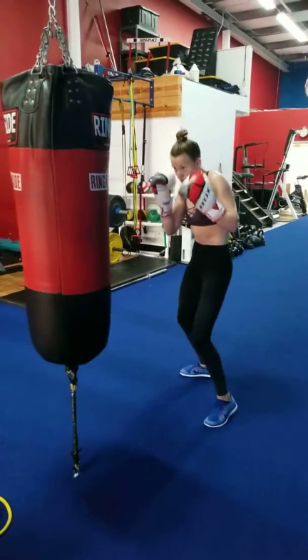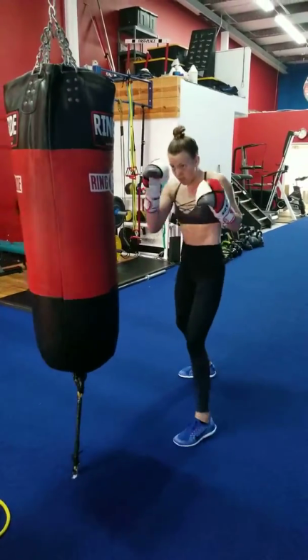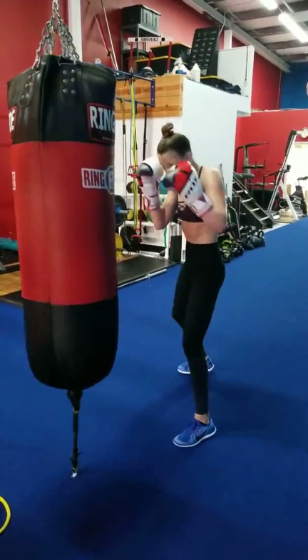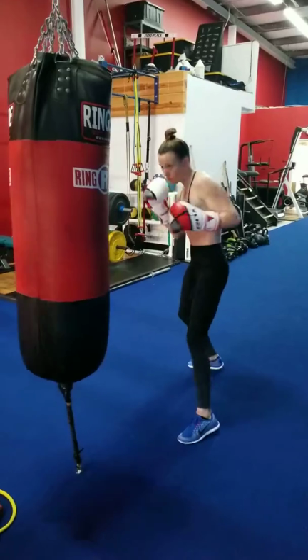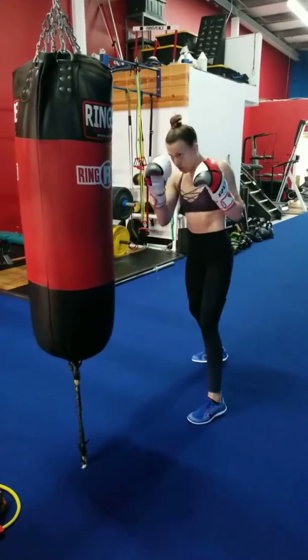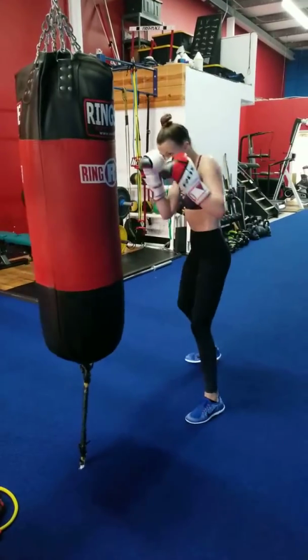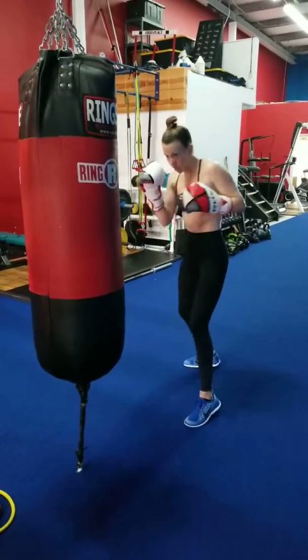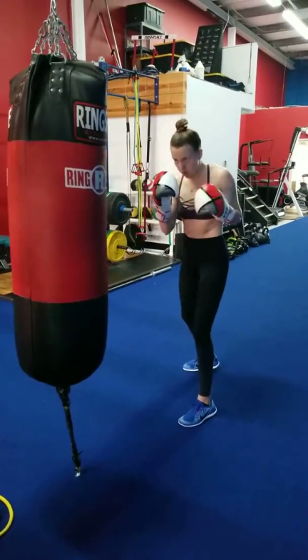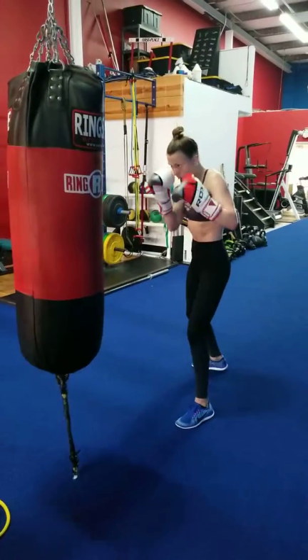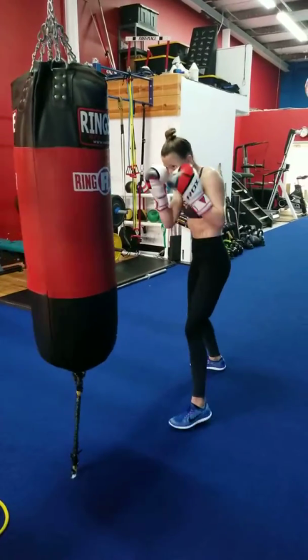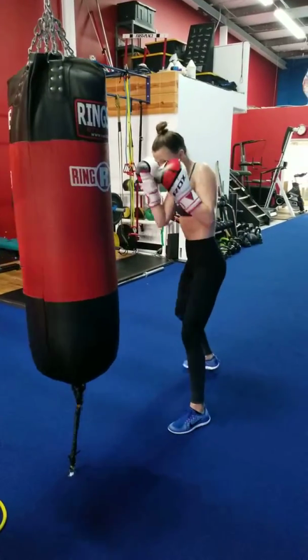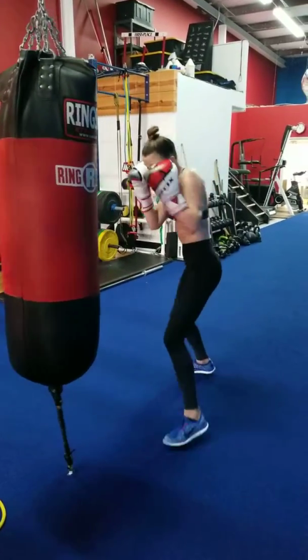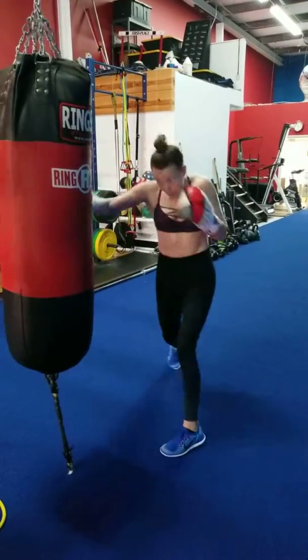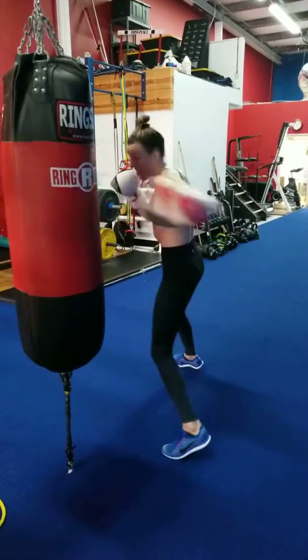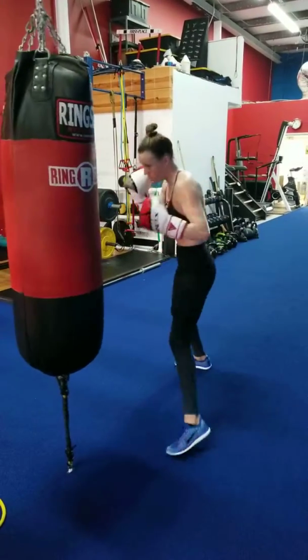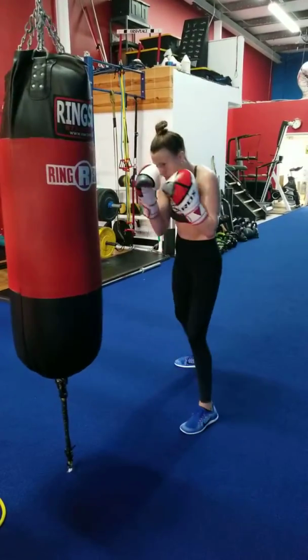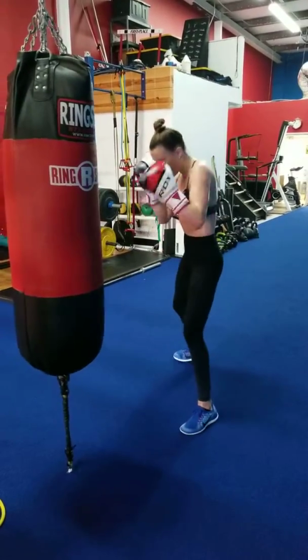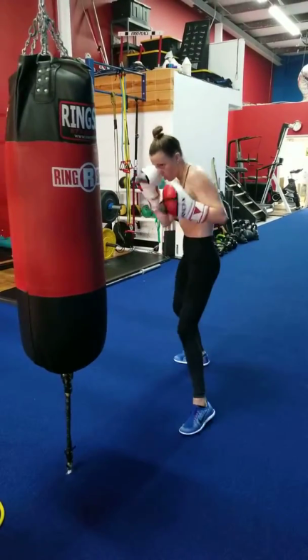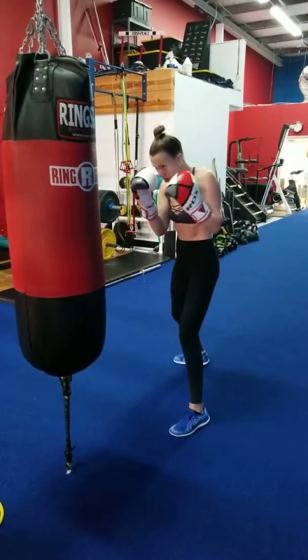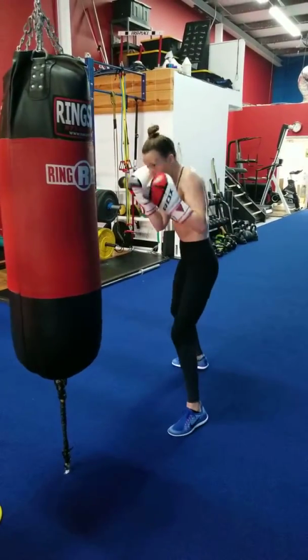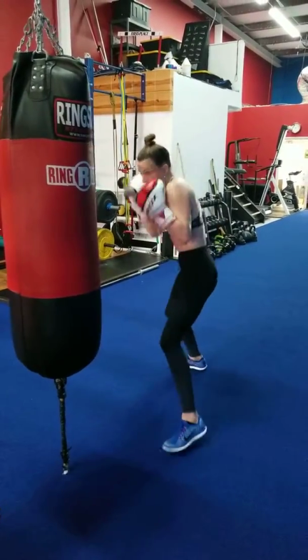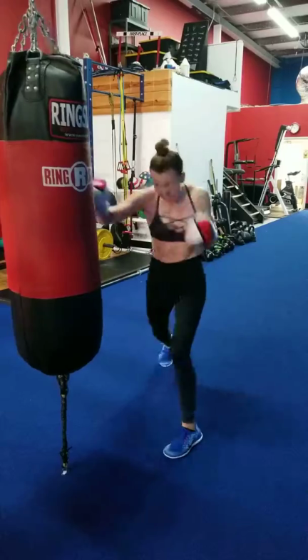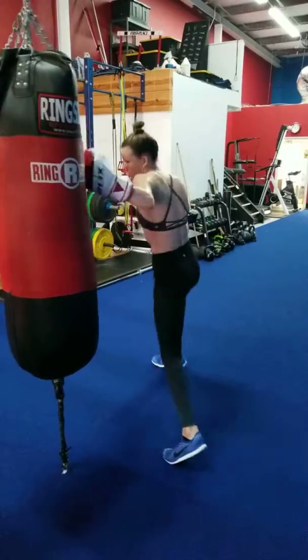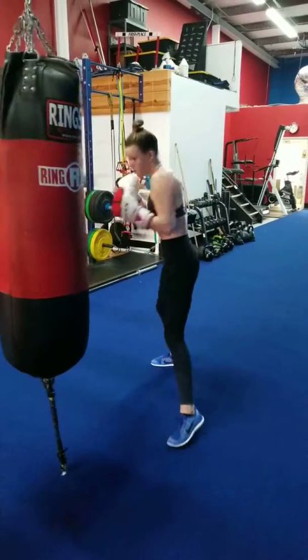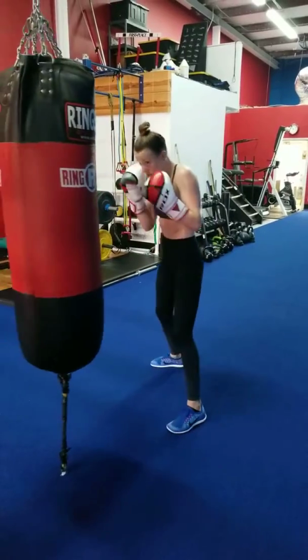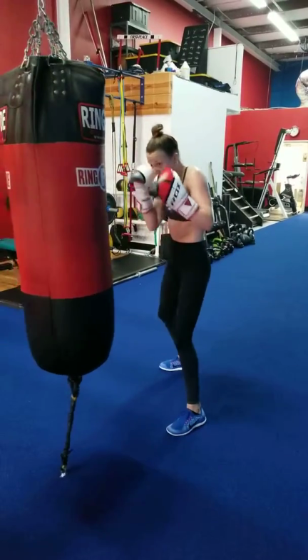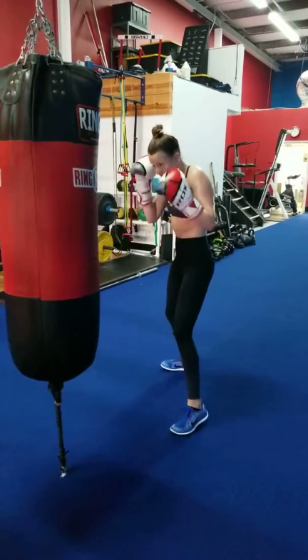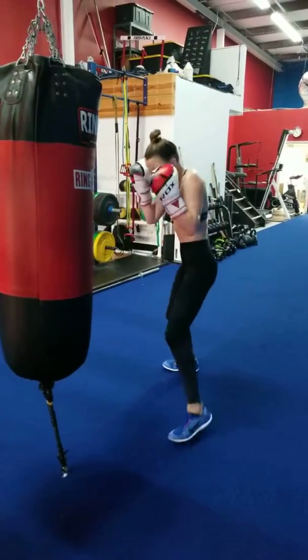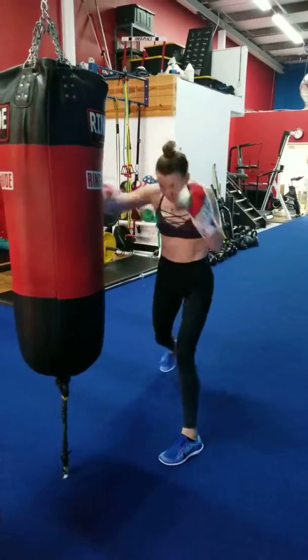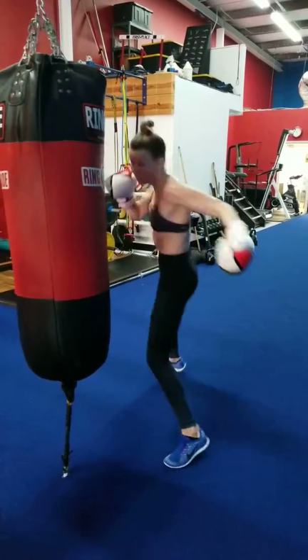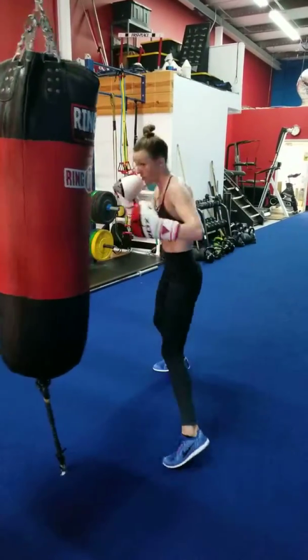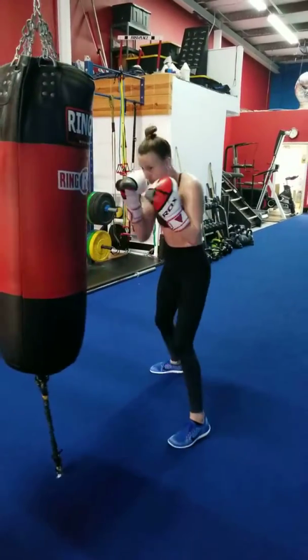Opposite. Right hand, left hook. Good. Again. One more like that. Get the hook over. Good.